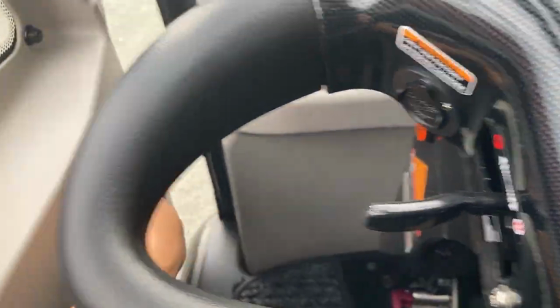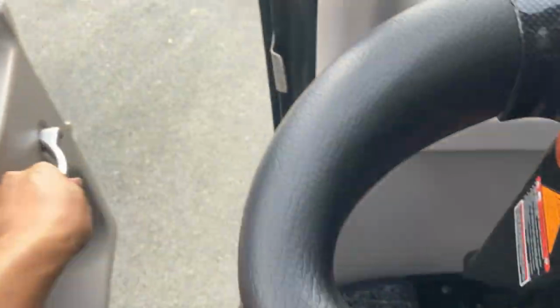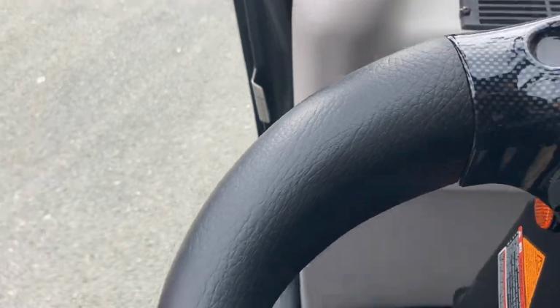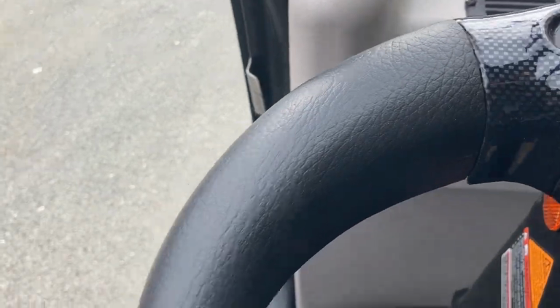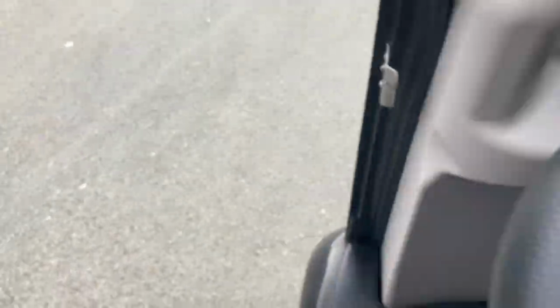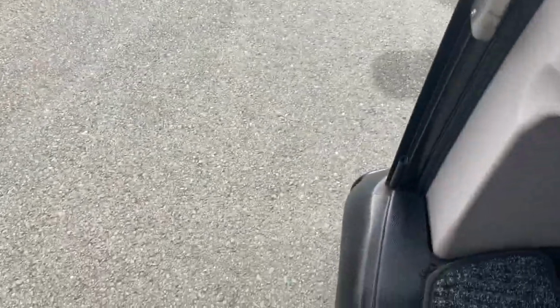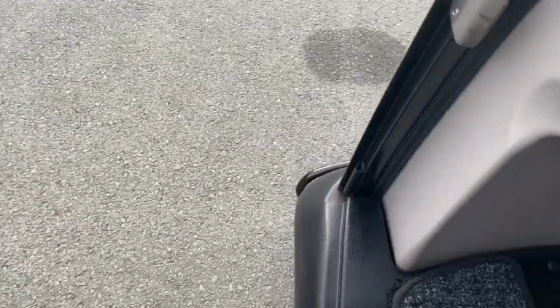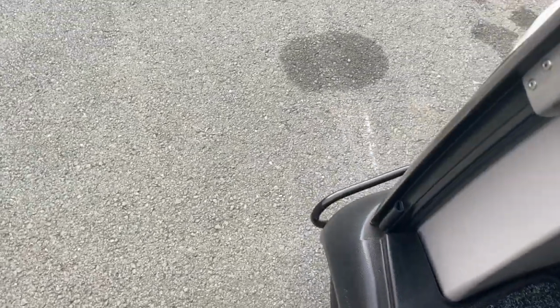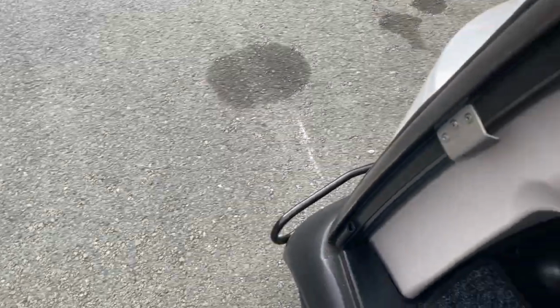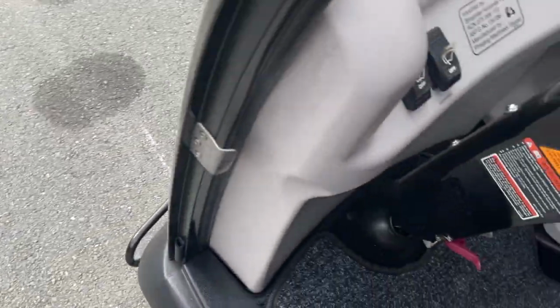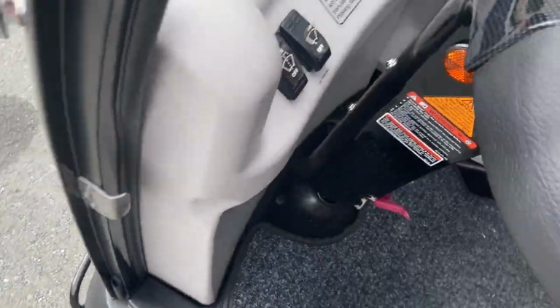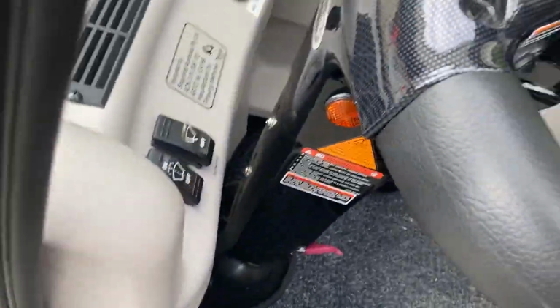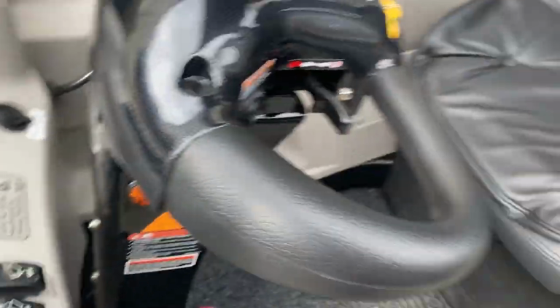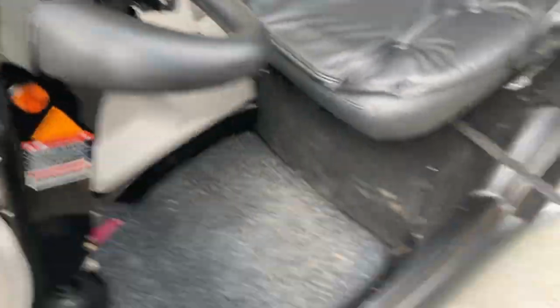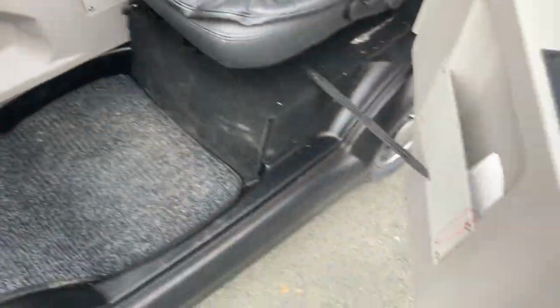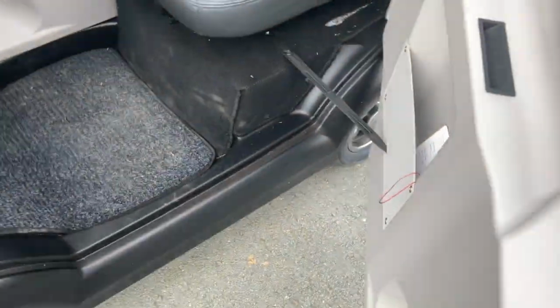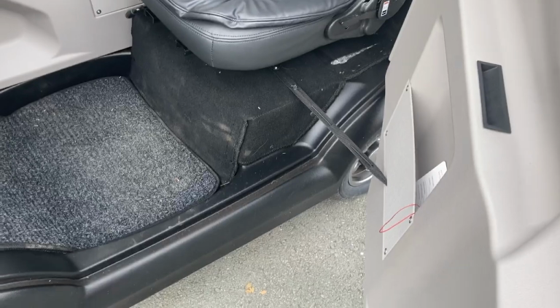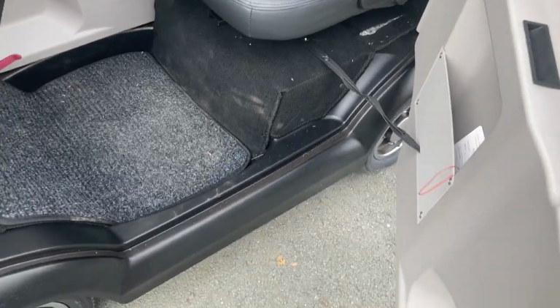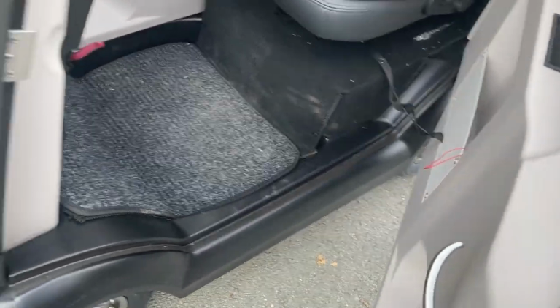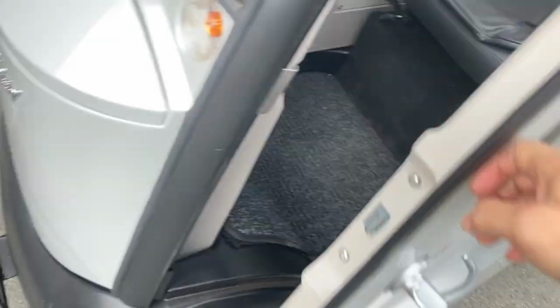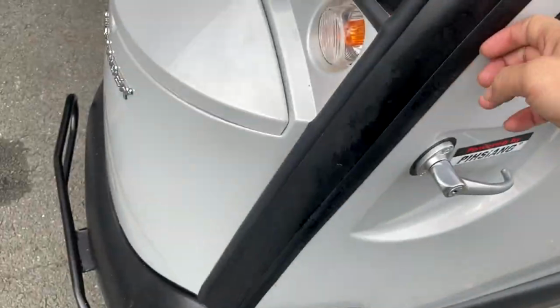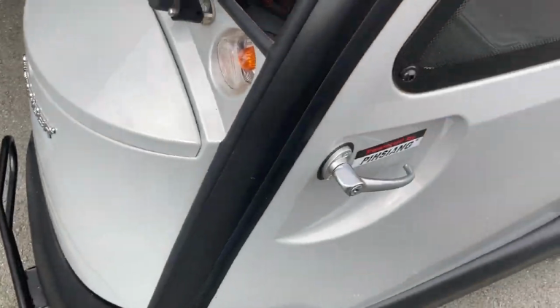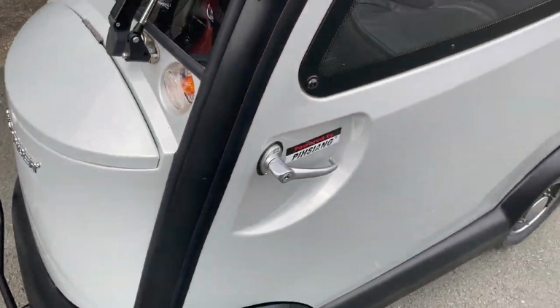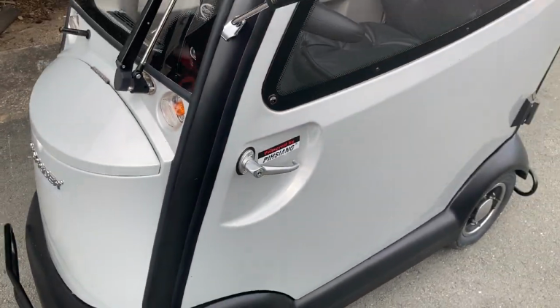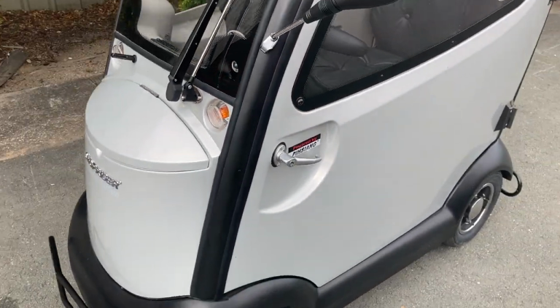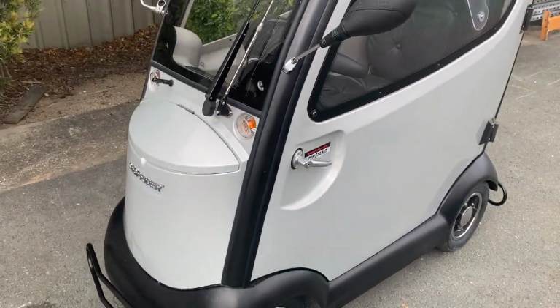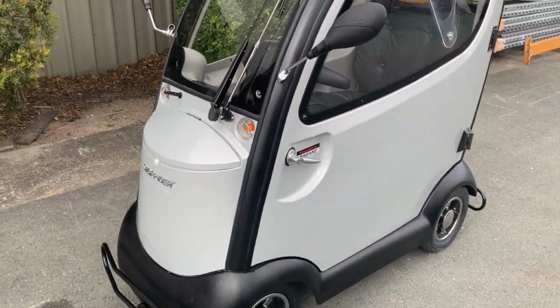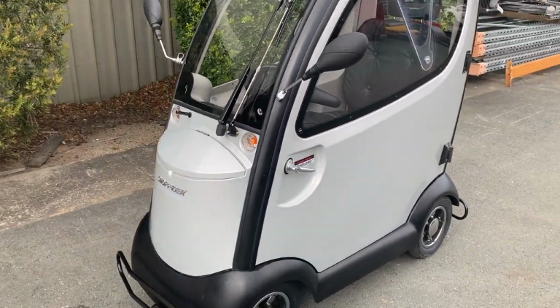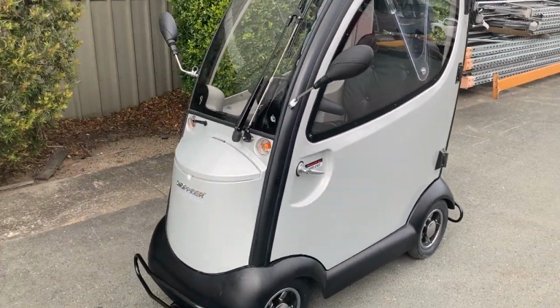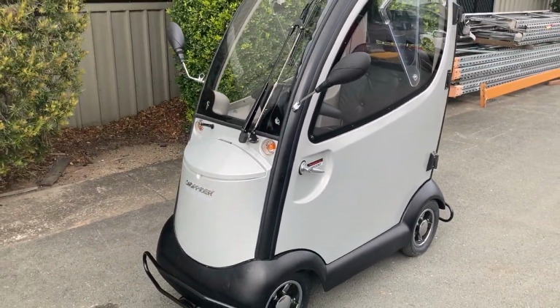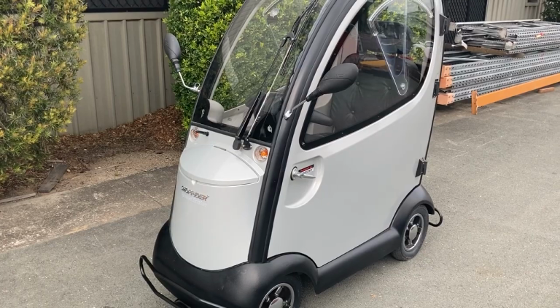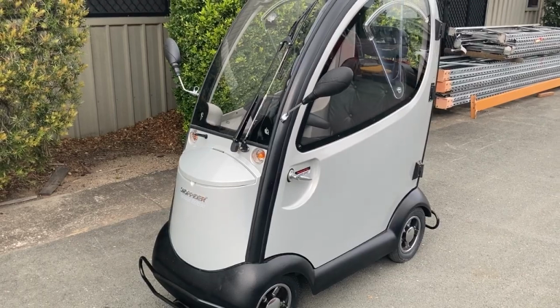All the lights appear to be working — indicators, headlights. Yeah, everything about it is pretty much in good nick. So feel free to send through any enquiries you may have and we'll be happy to help. Thanks.